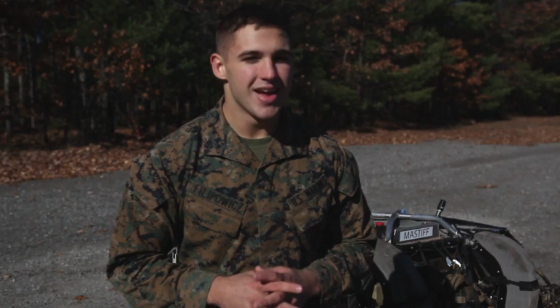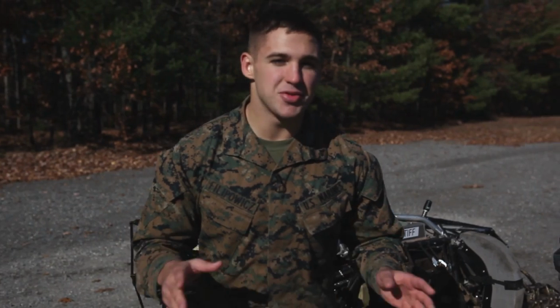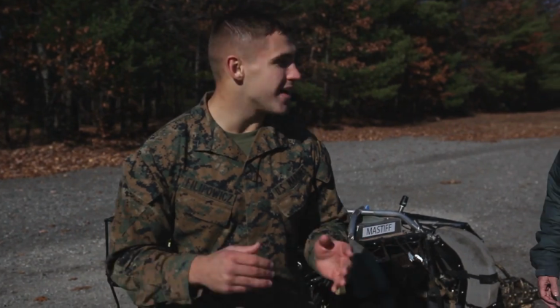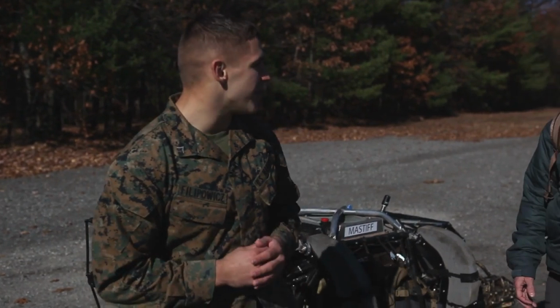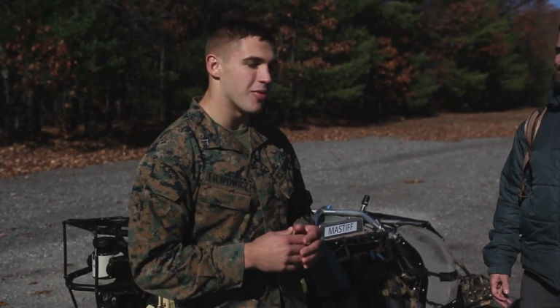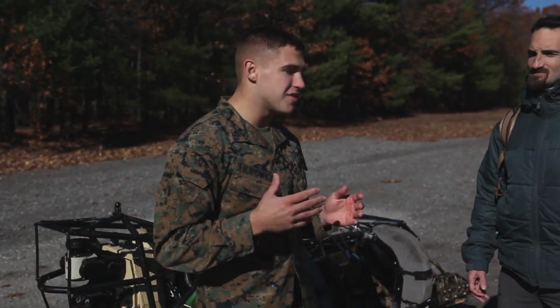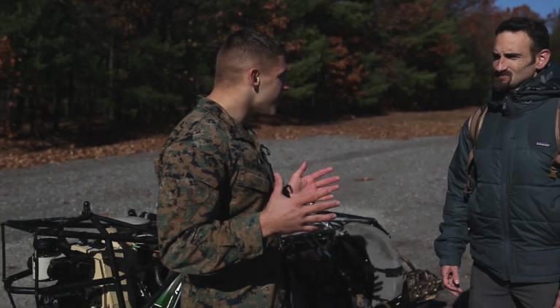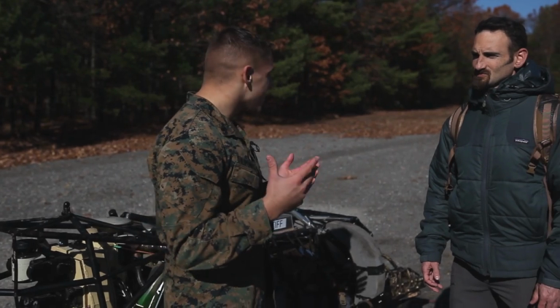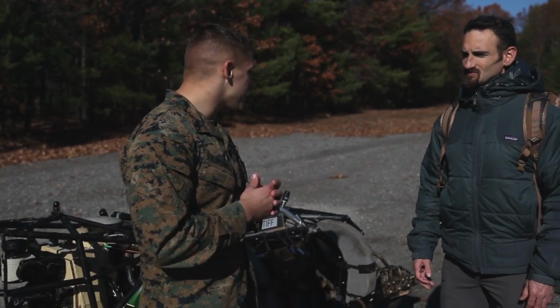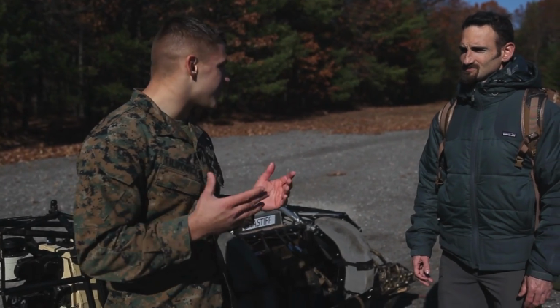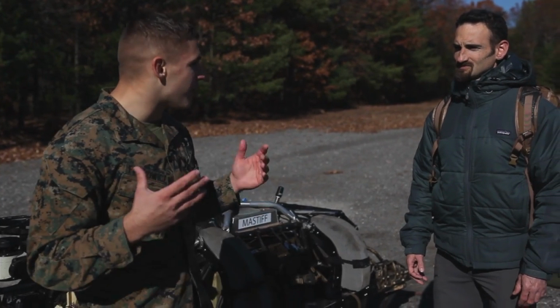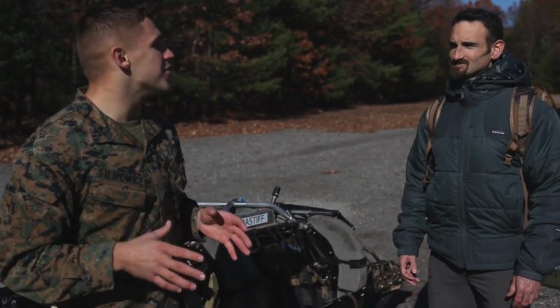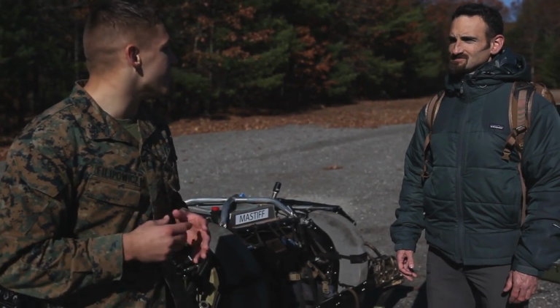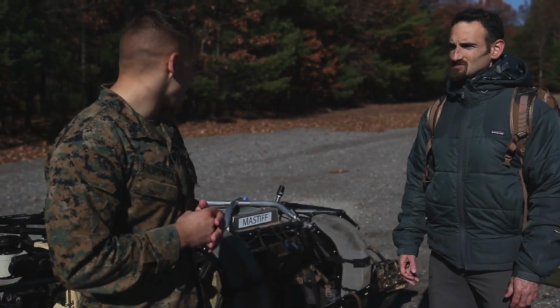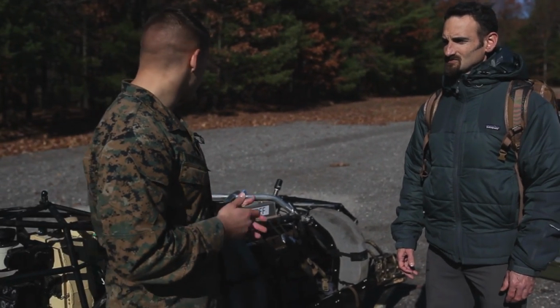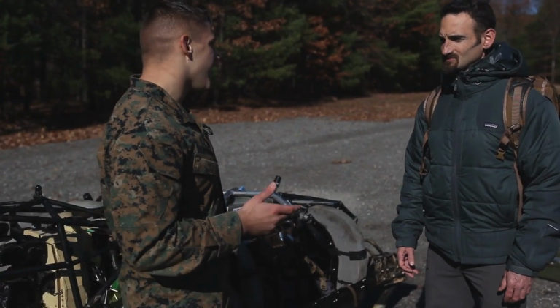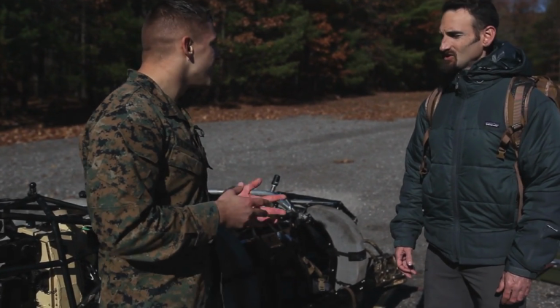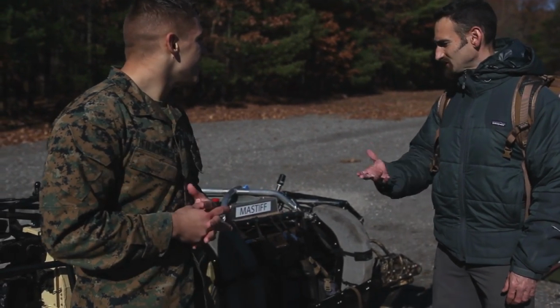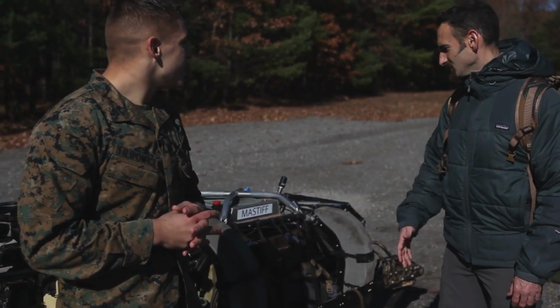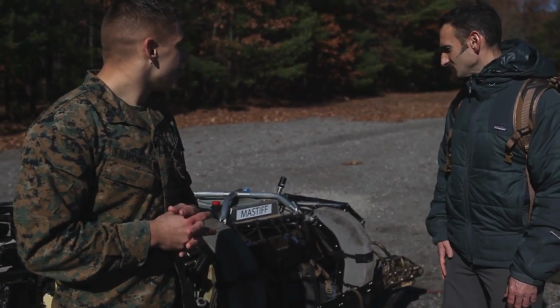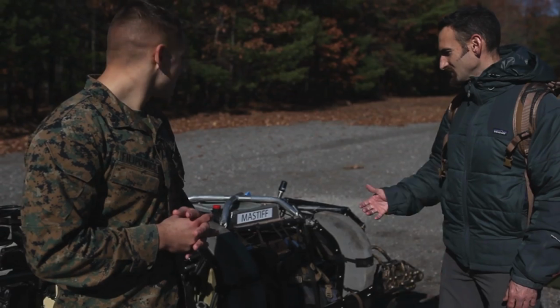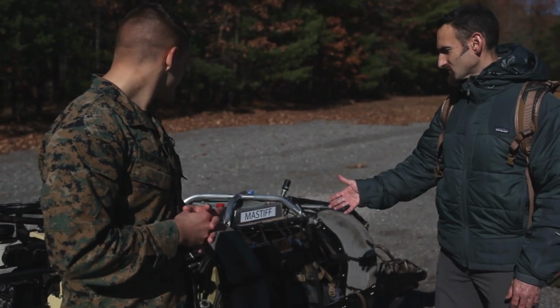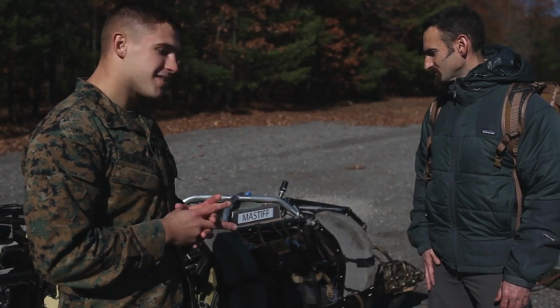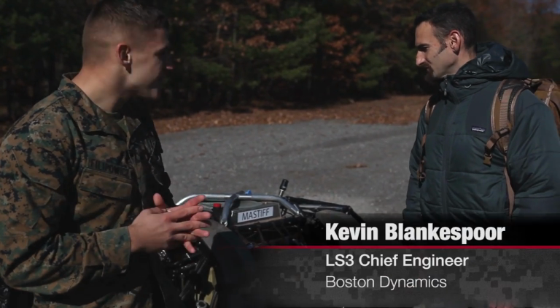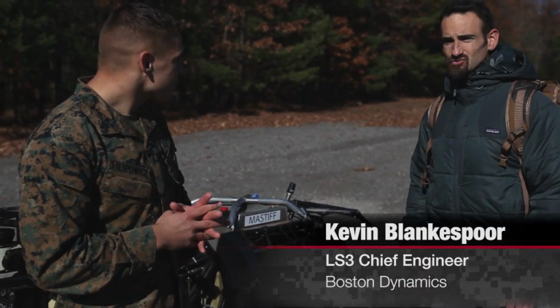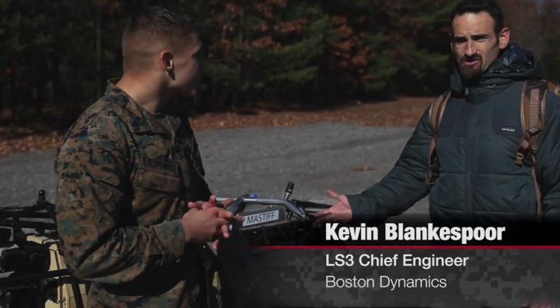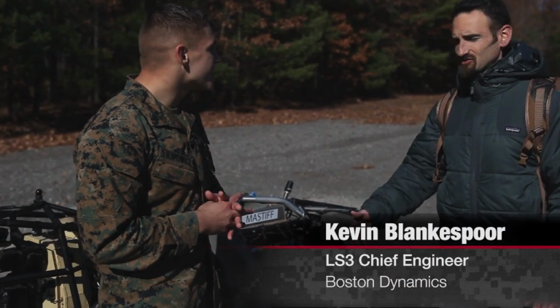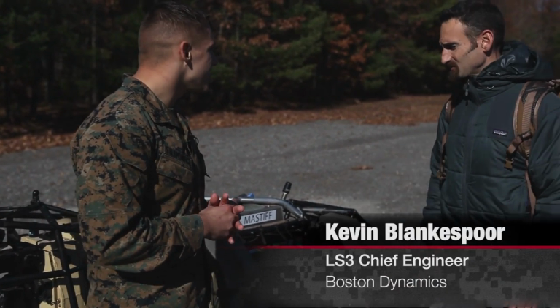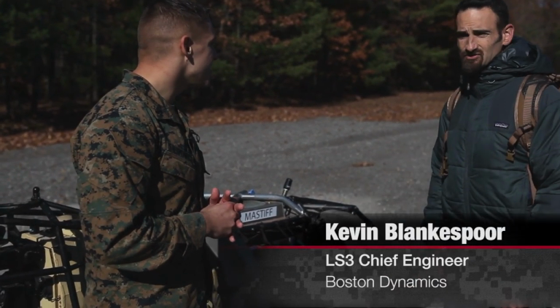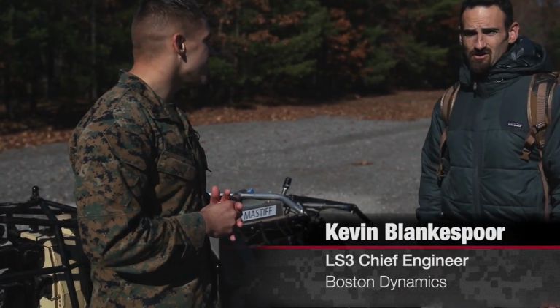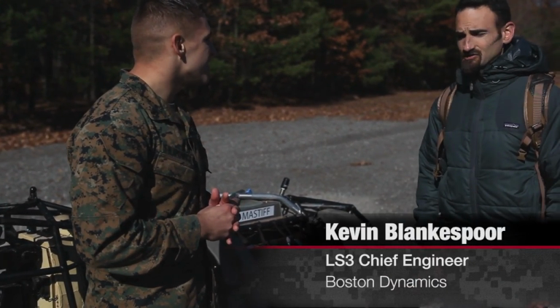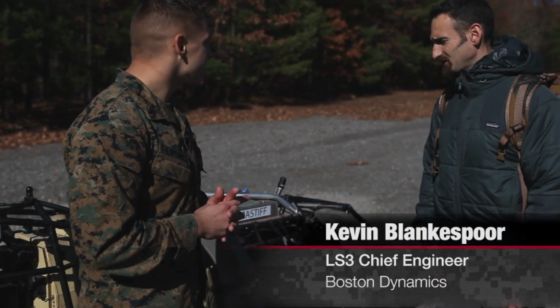Now I'm joined by Kevin Blankensporen. Can you tell me exactly what you do here and what we're looking at? Sure, Clayton. This is the Legged Squad Support System, shortly known as LS3, and I'm the chief engineer on the LS3 project.